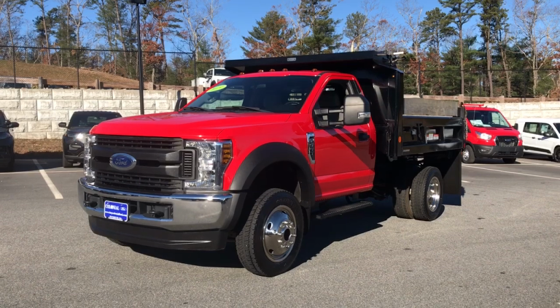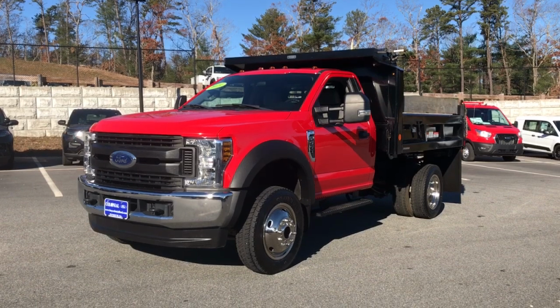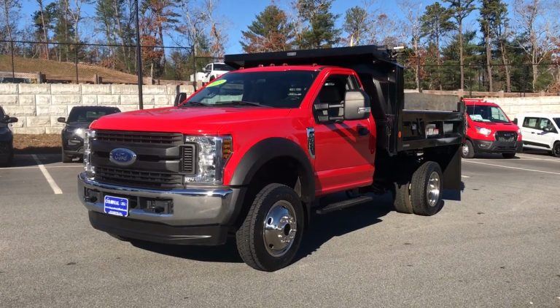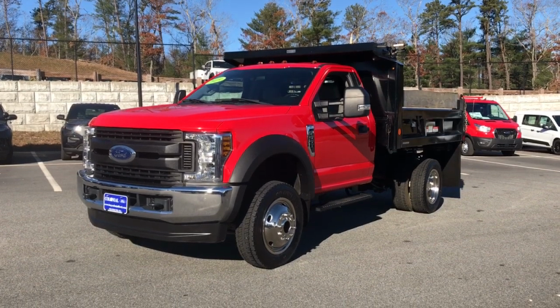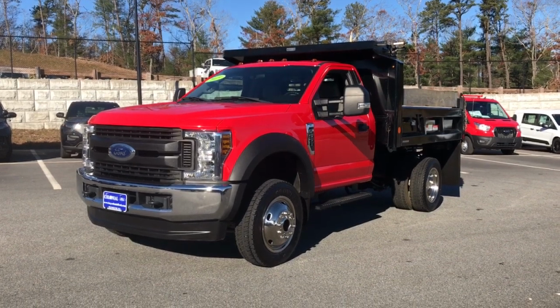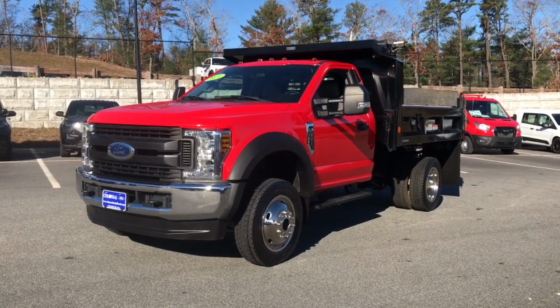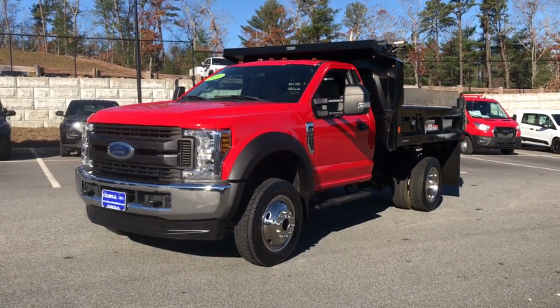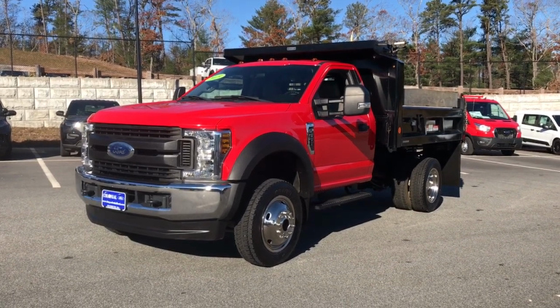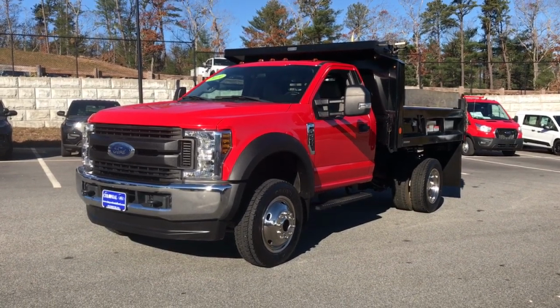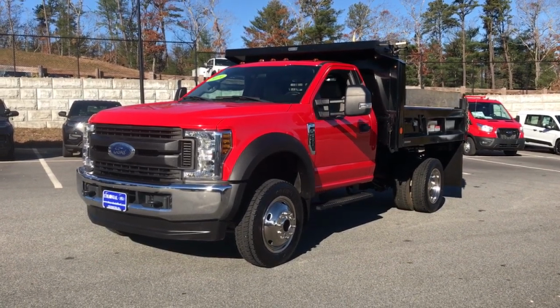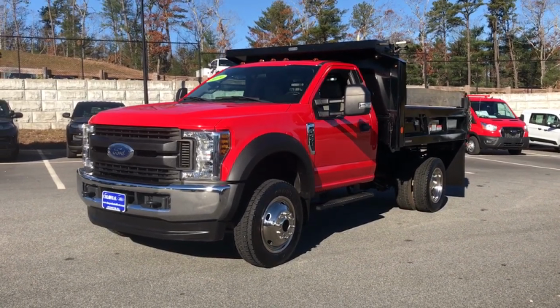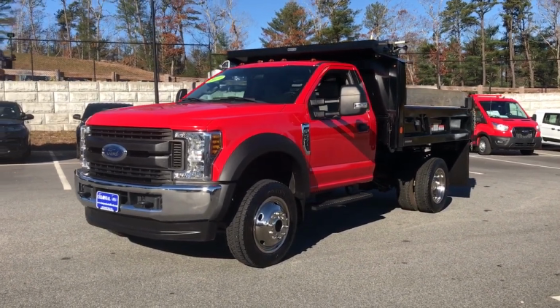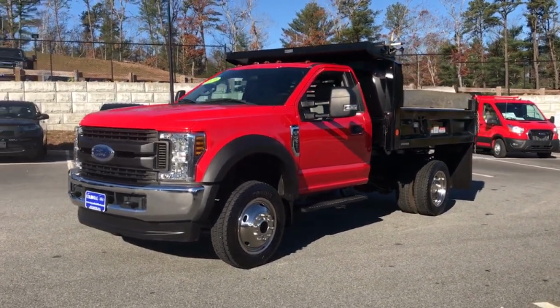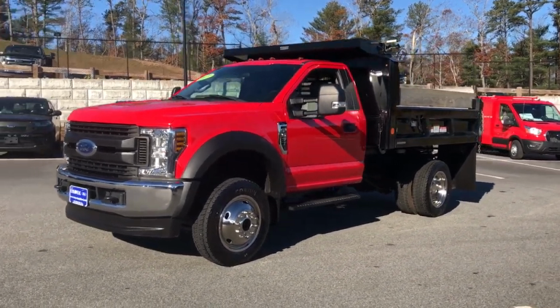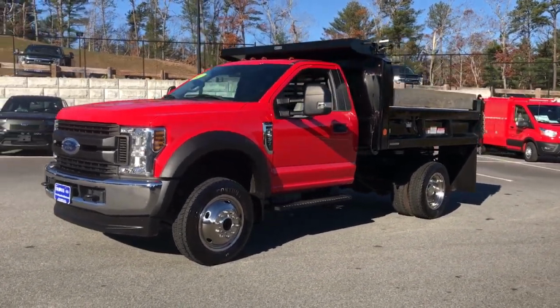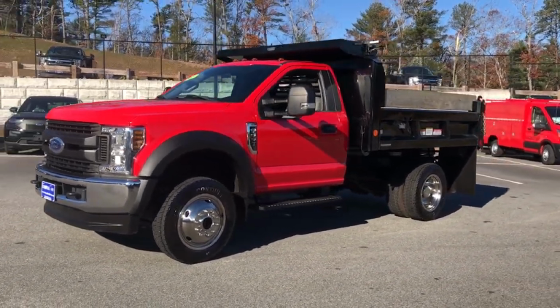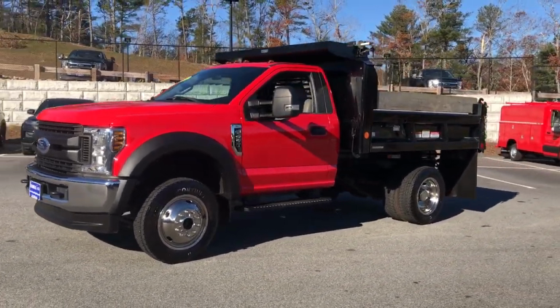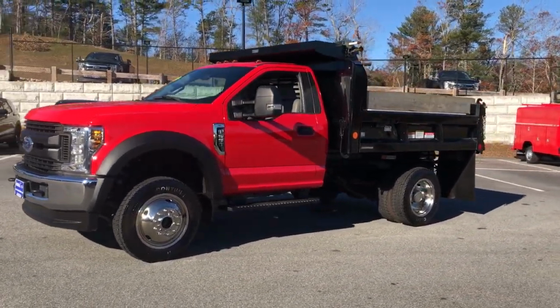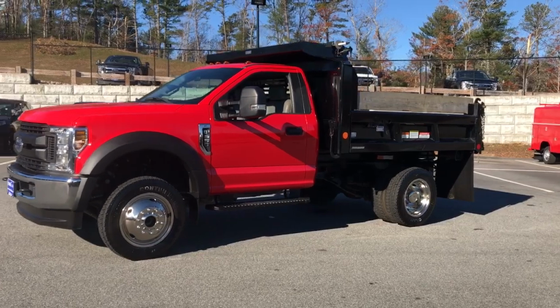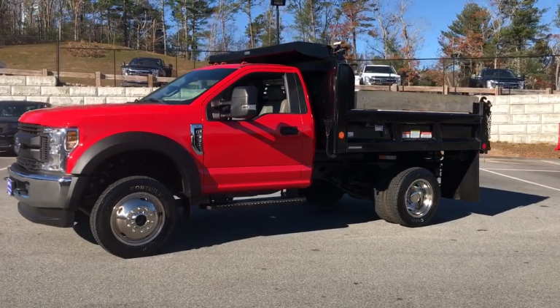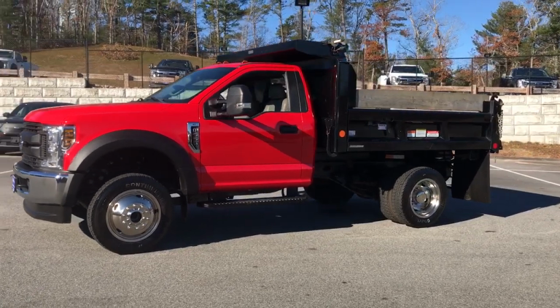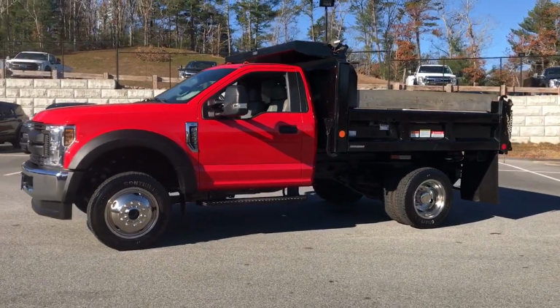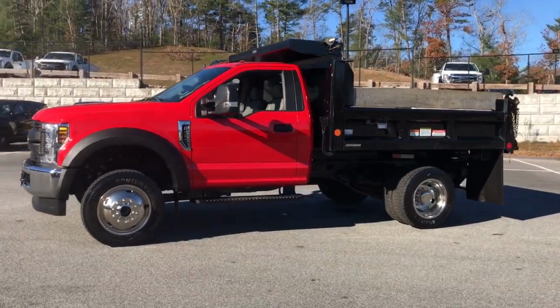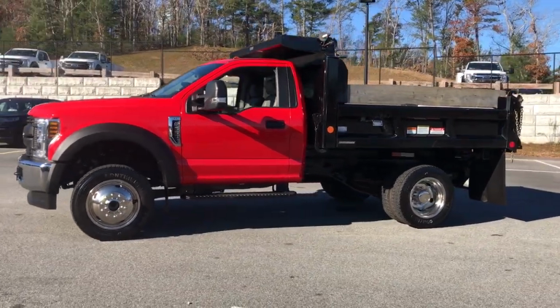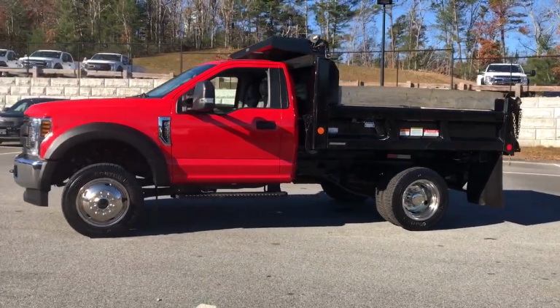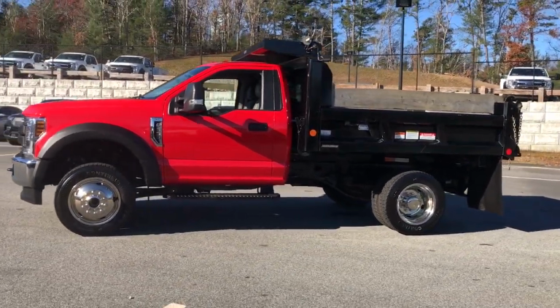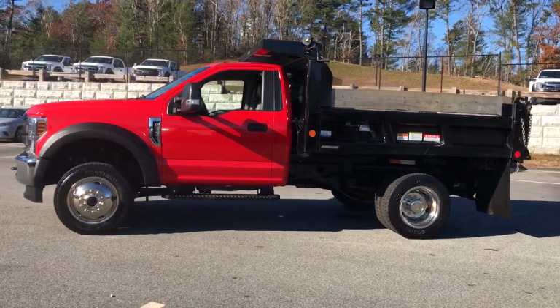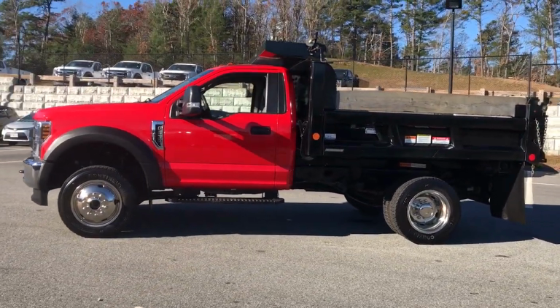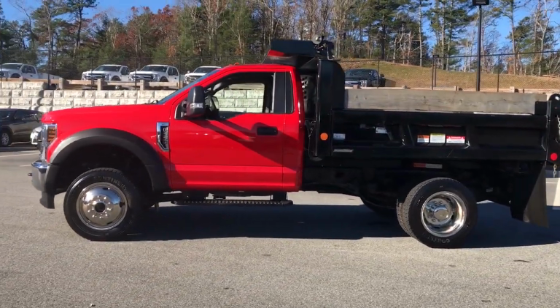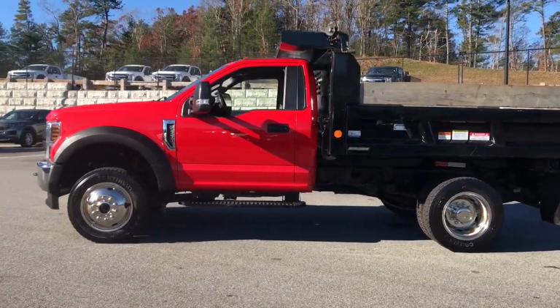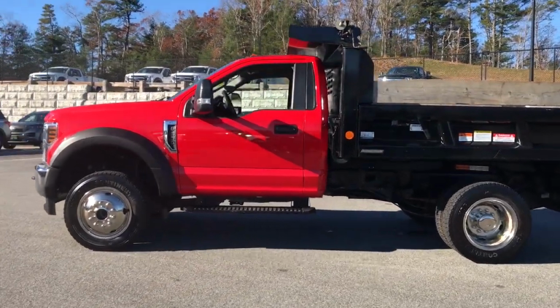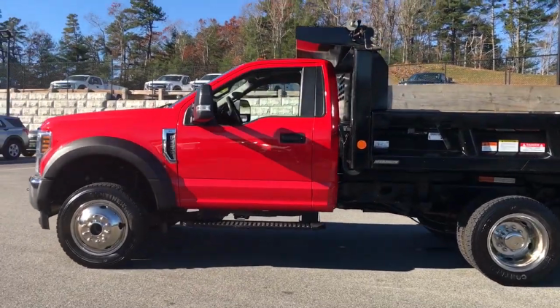Get into the 2019 Ford F-550. This vehicle still has fewer than 20,000 miles on the clock, so it won't last long.